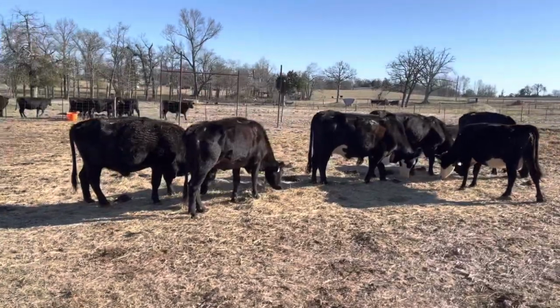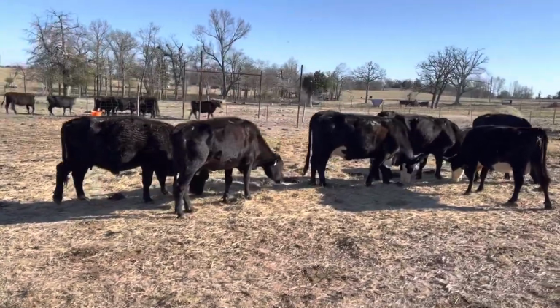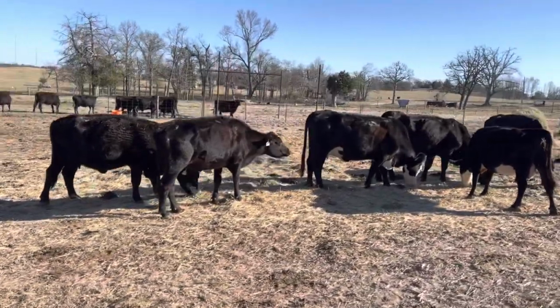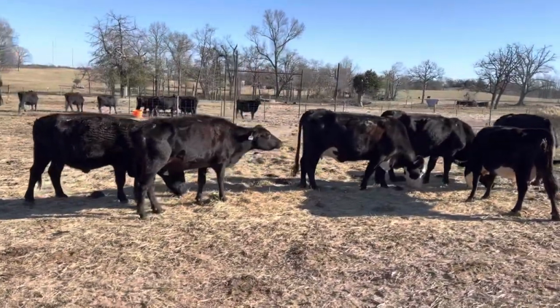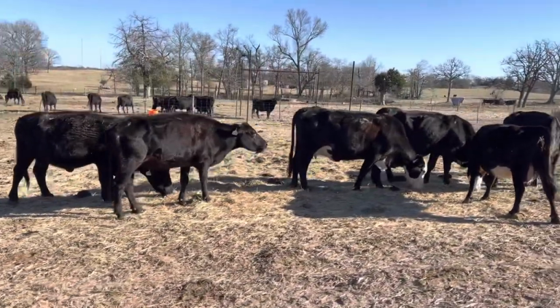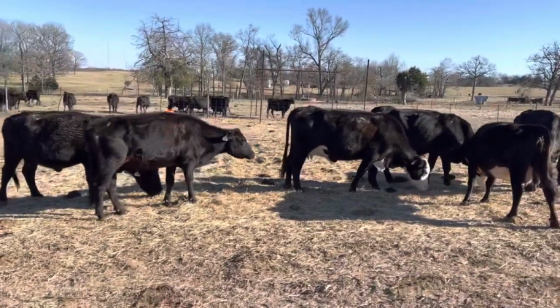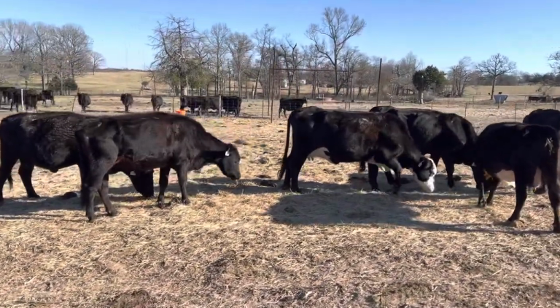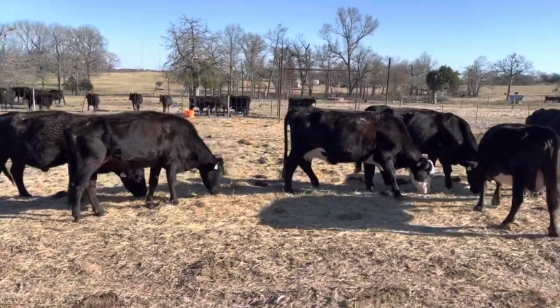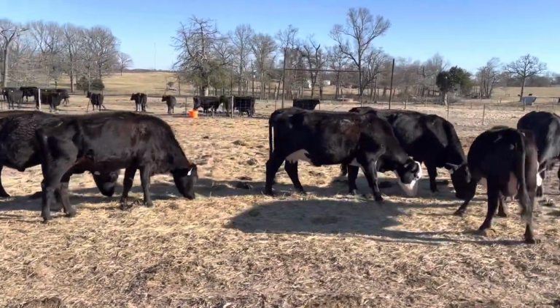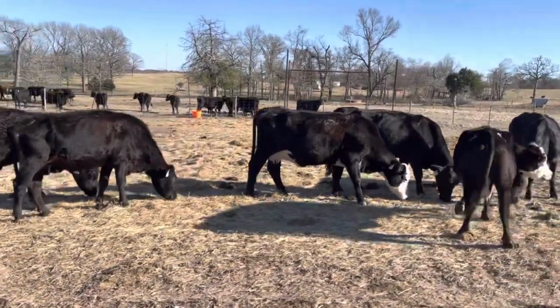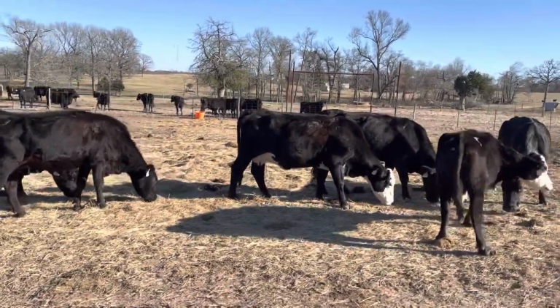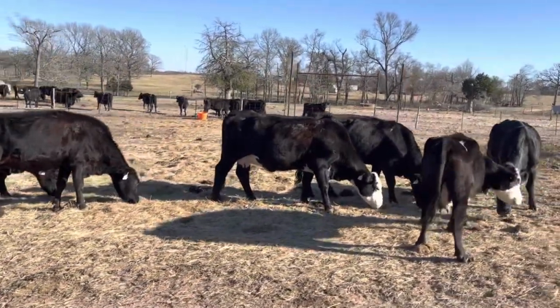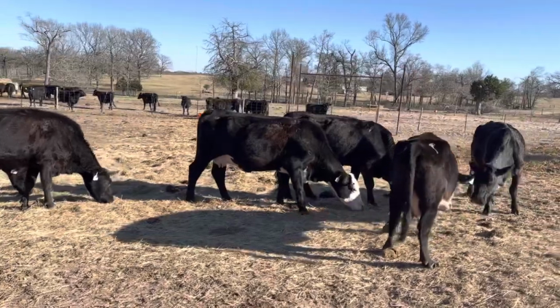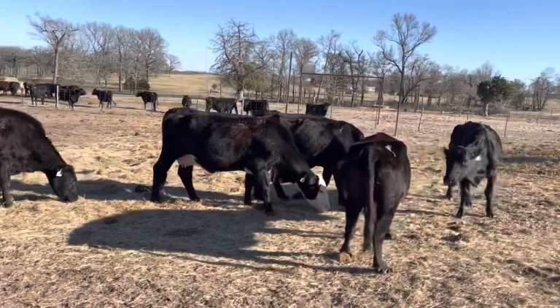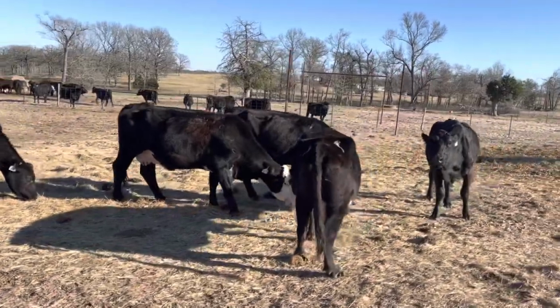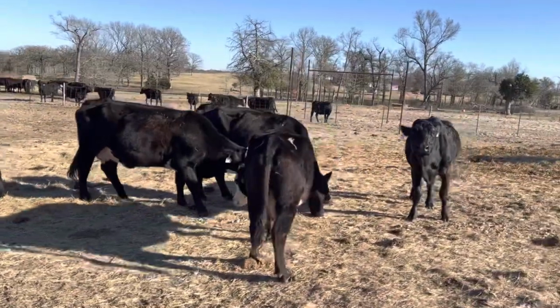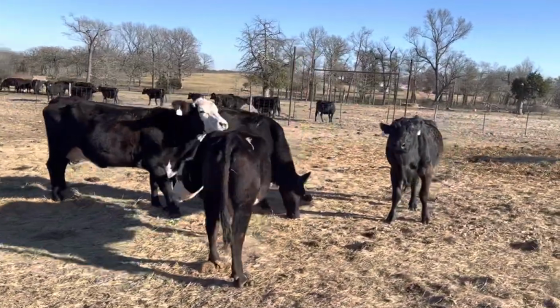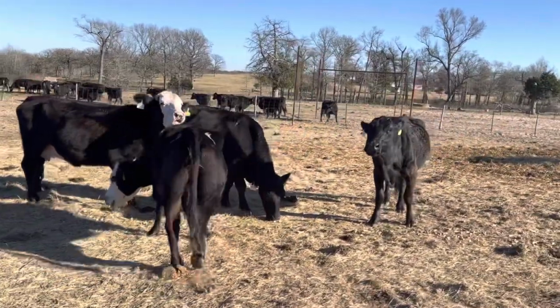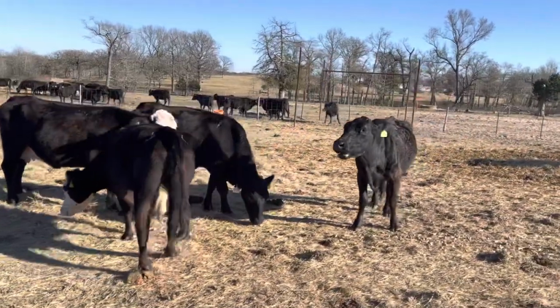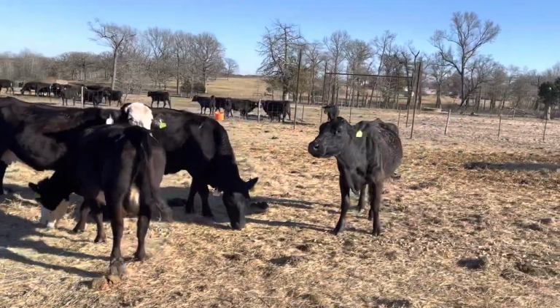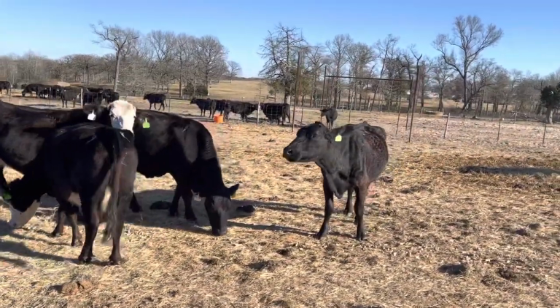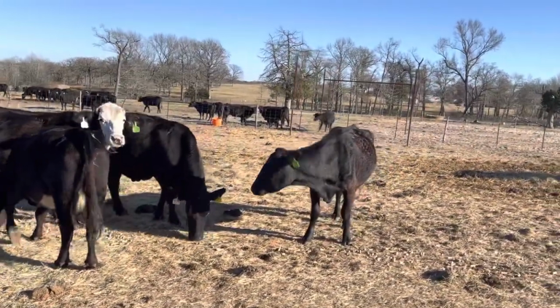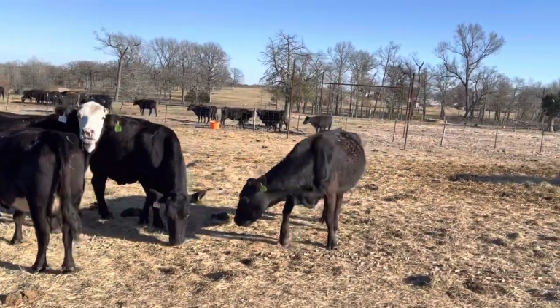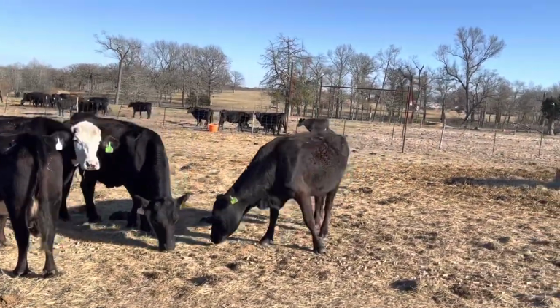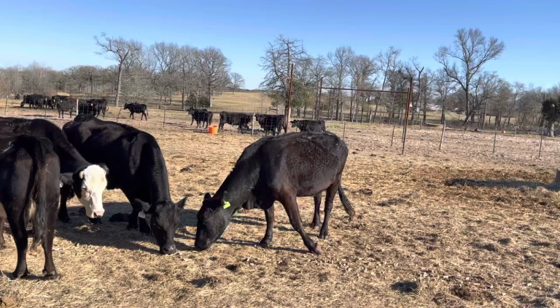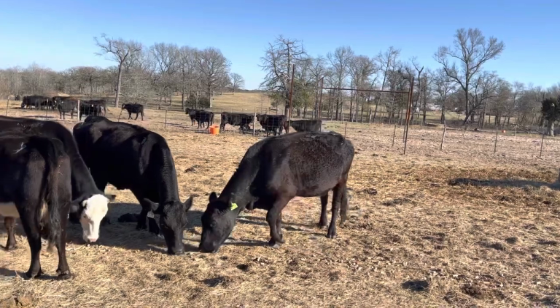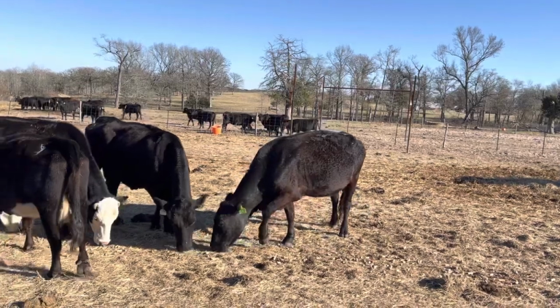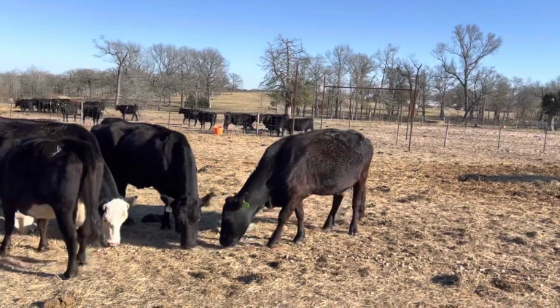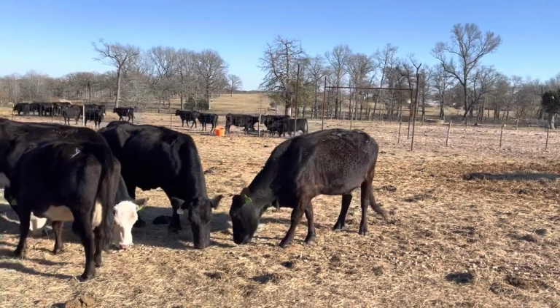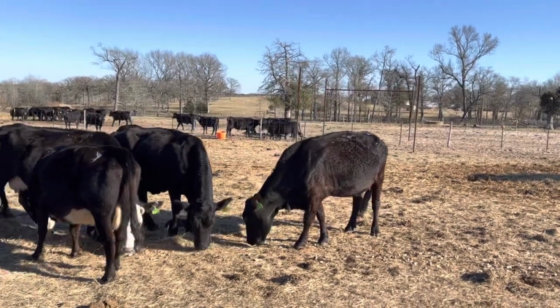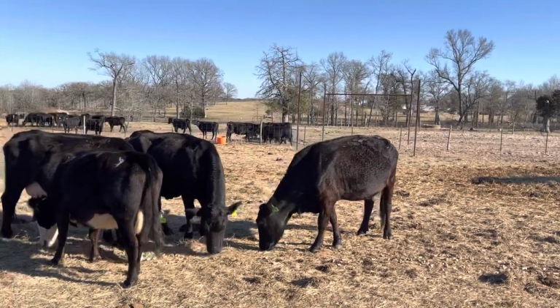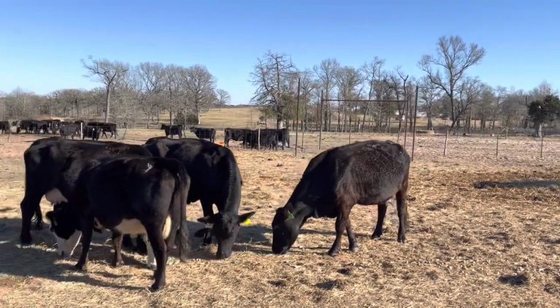All you got to do is turn them out and they should just go right to it, because we've wormed these cattle and vaccinated them. On our worm program, we use the safeguard drench and then we use the ivermectin, the pour-on.